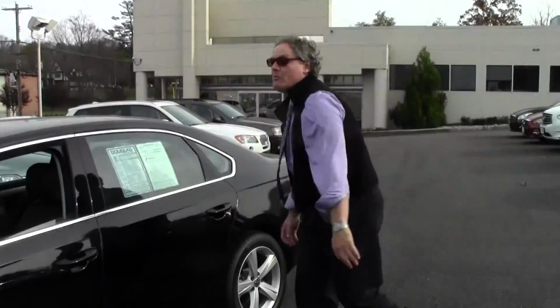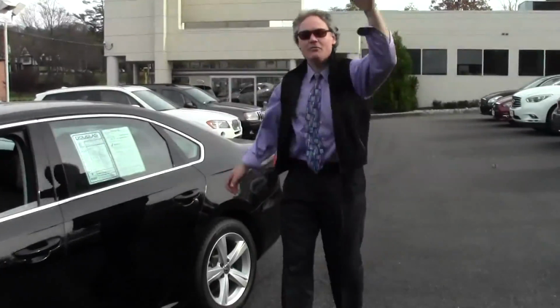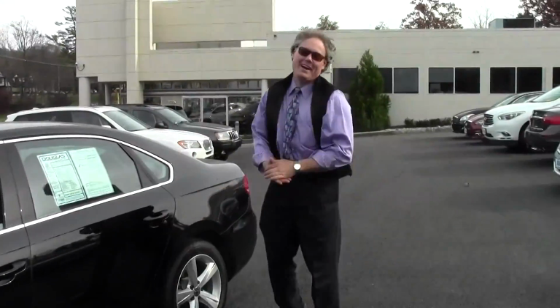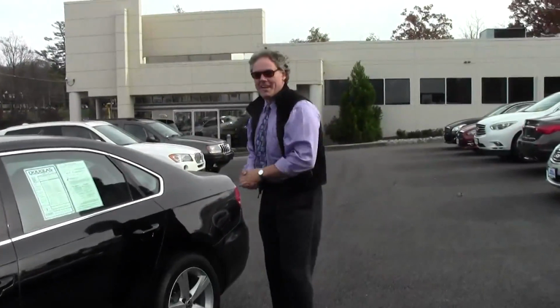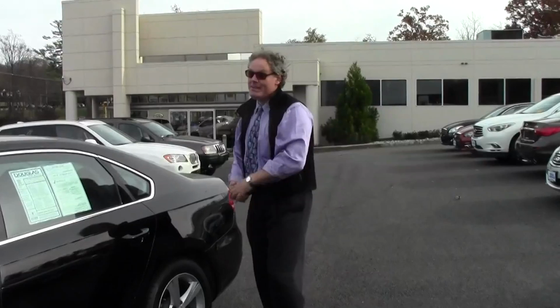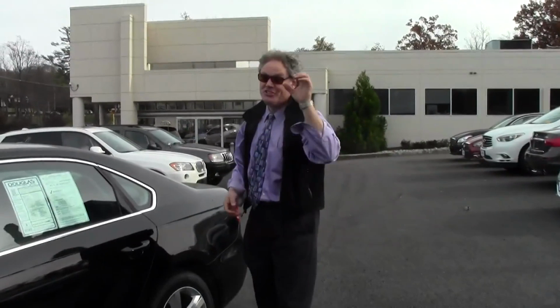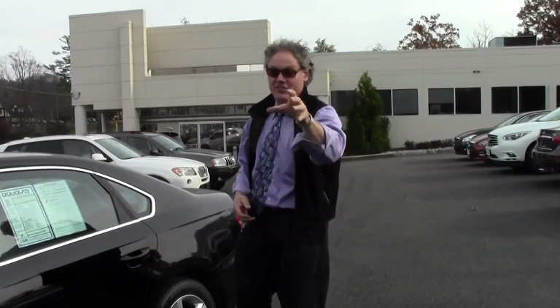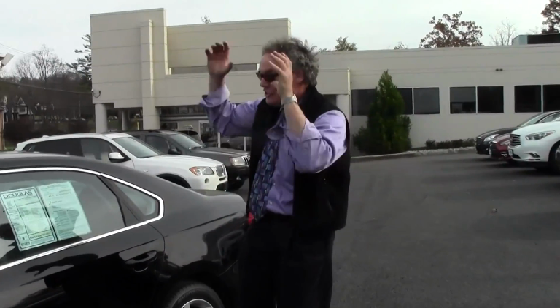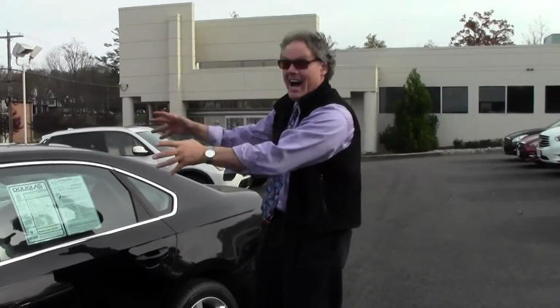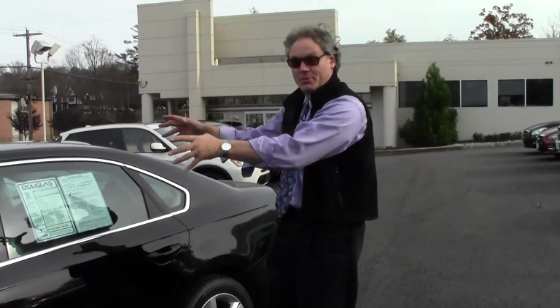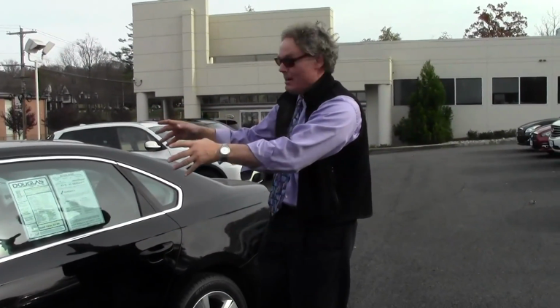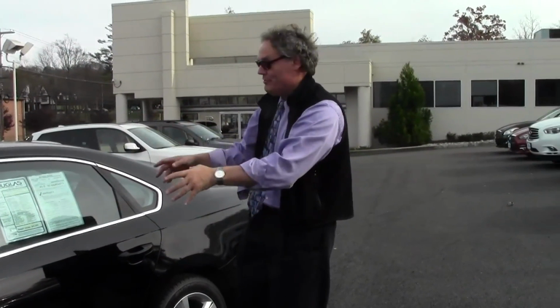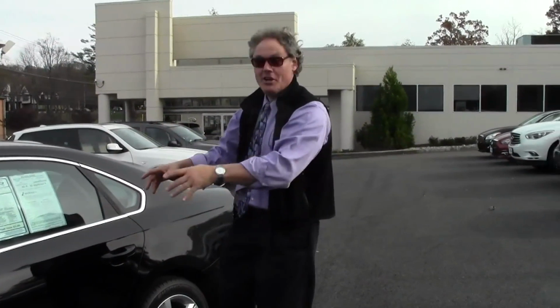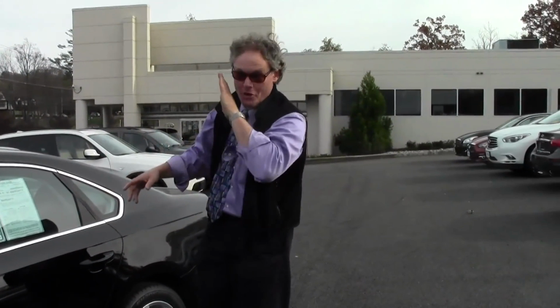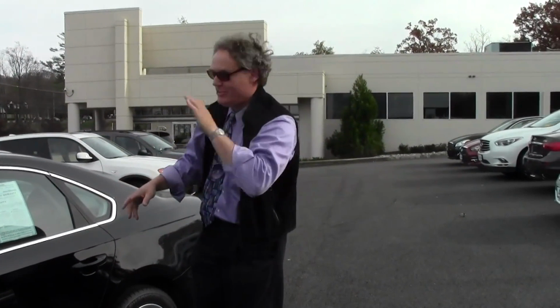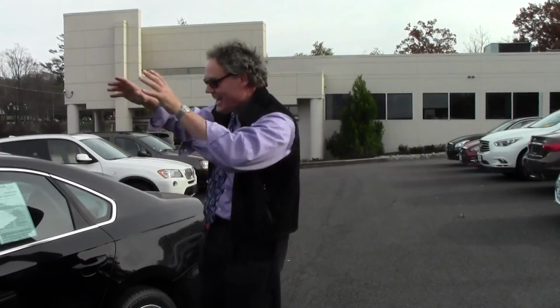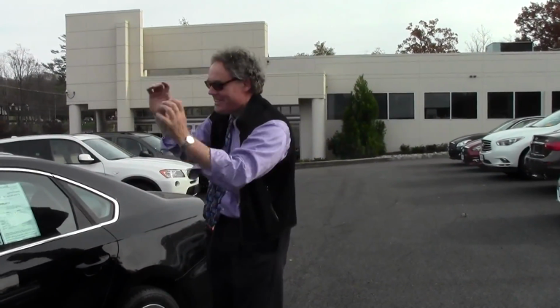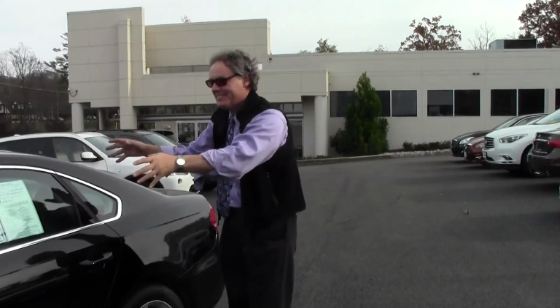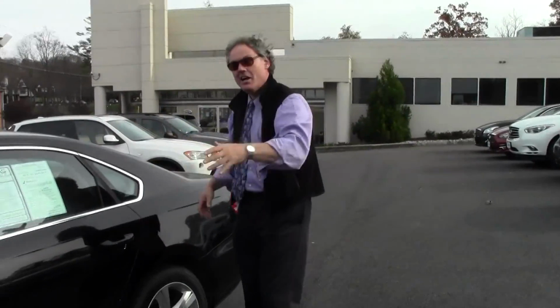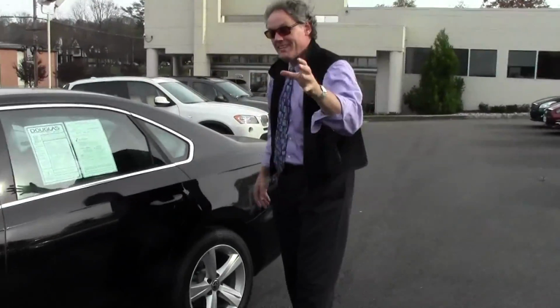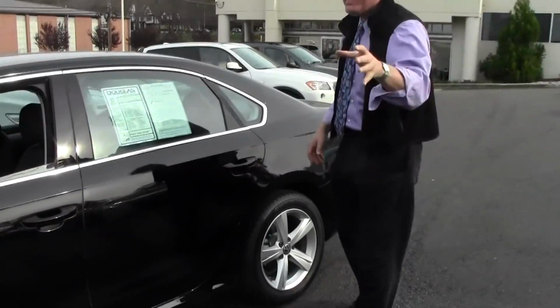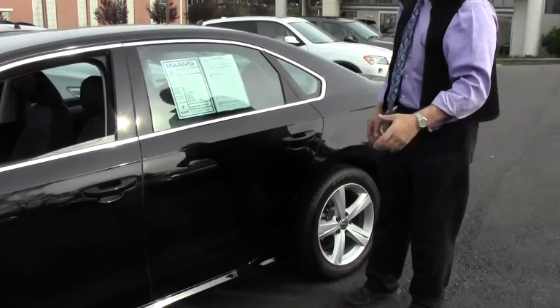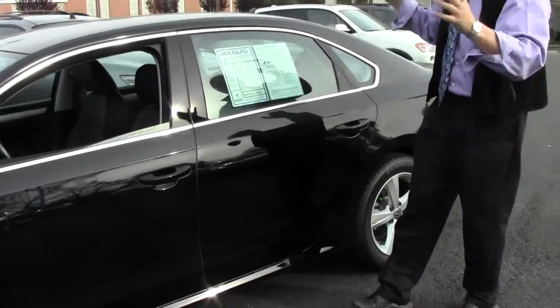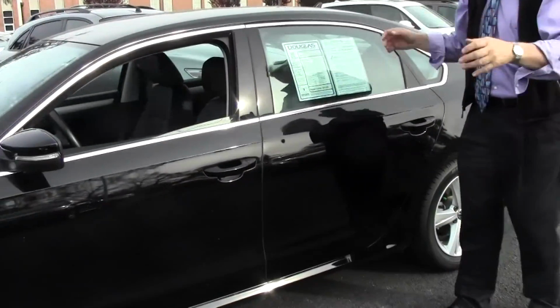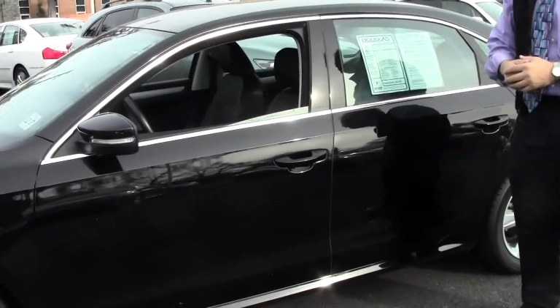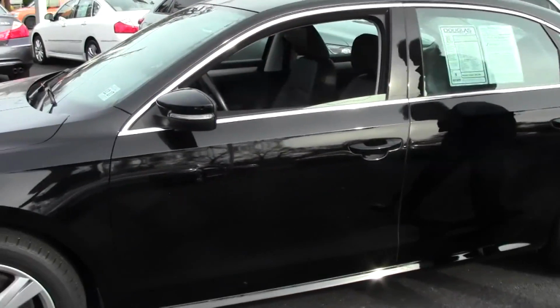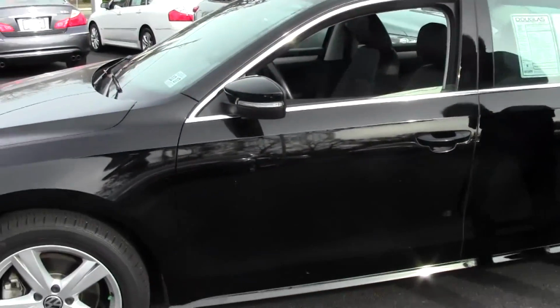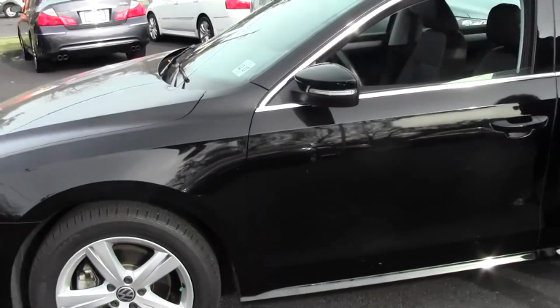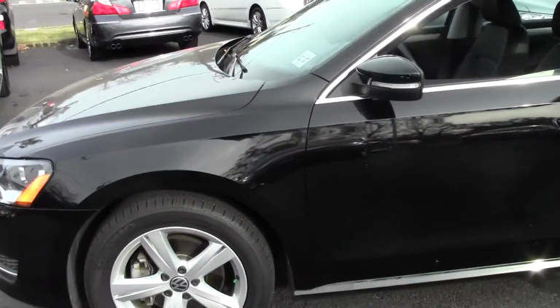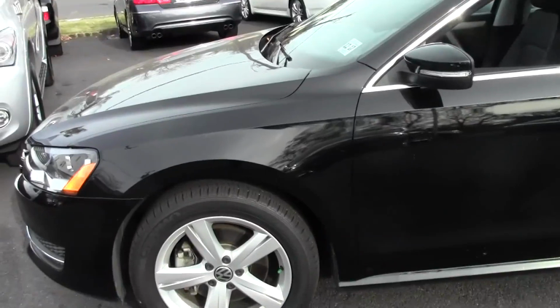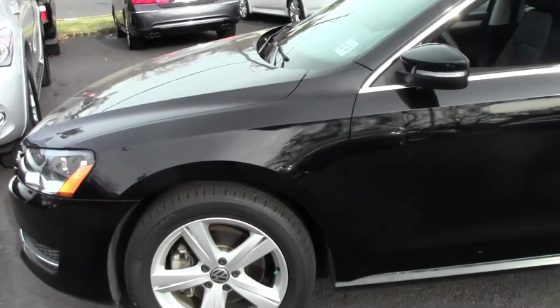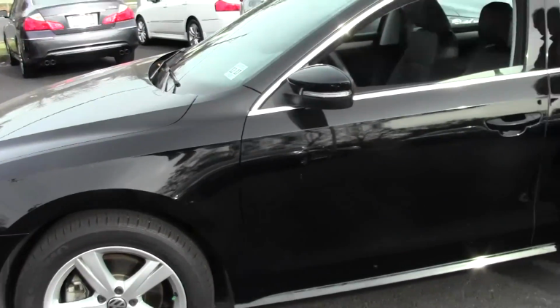Welcome to Douglas Volkswagen. I'm Ken Beam. Let's check this out. This is how I like to personally buy a pre-owned vehicle. This 2013 Passat SE has 6,288 miles on it. It's not even broken in.